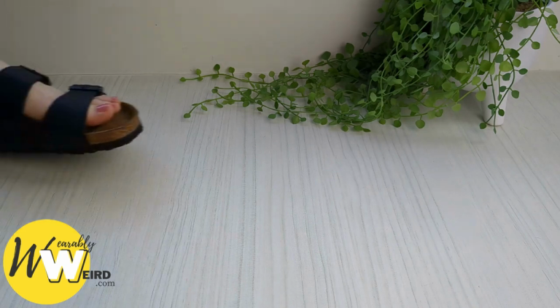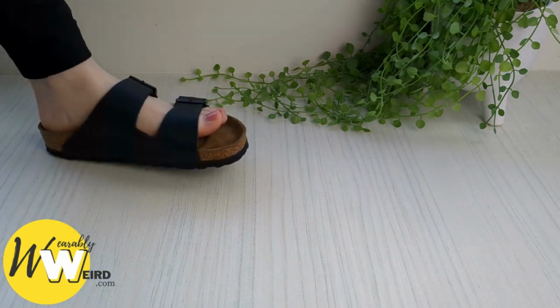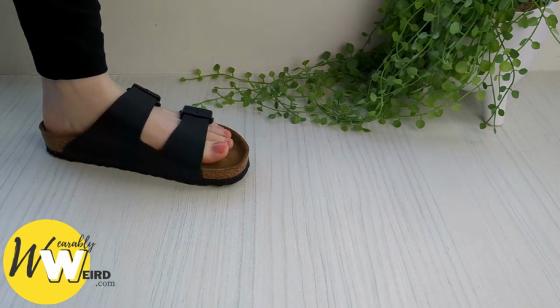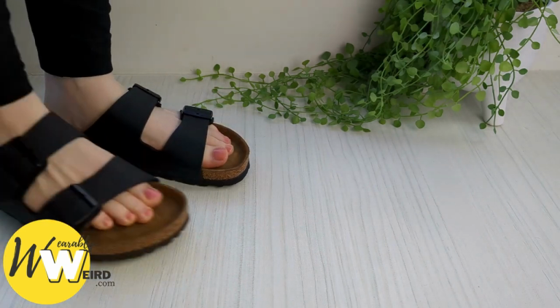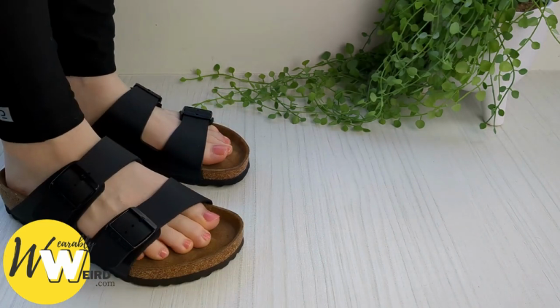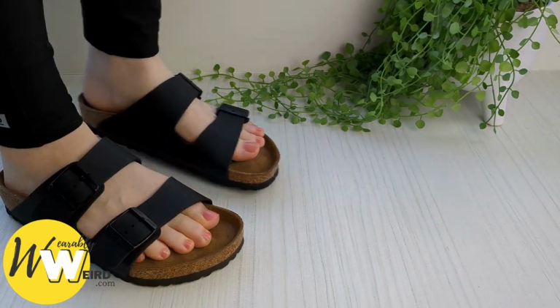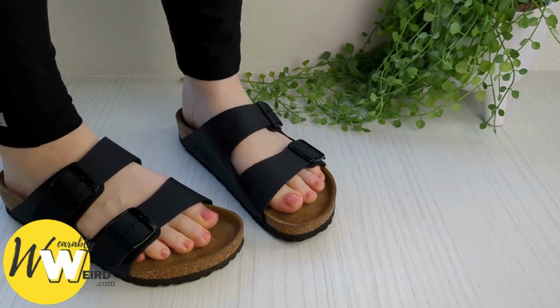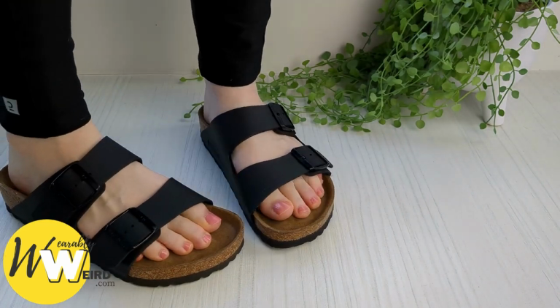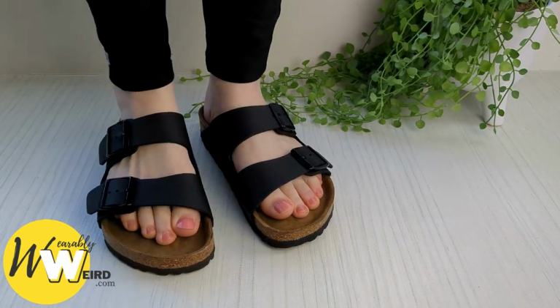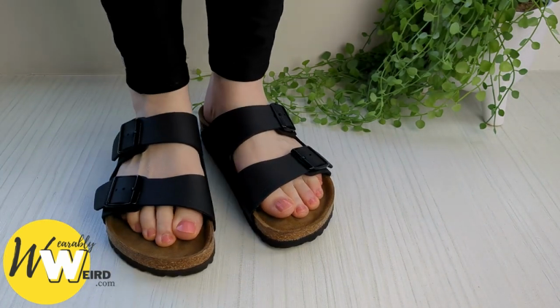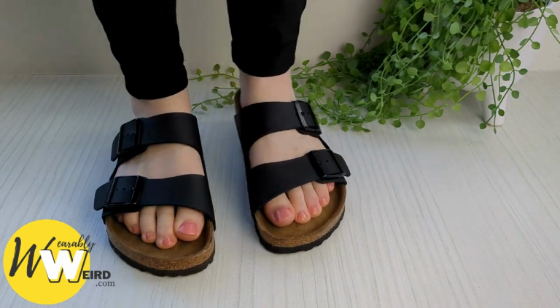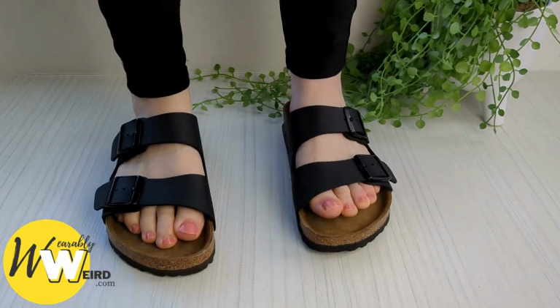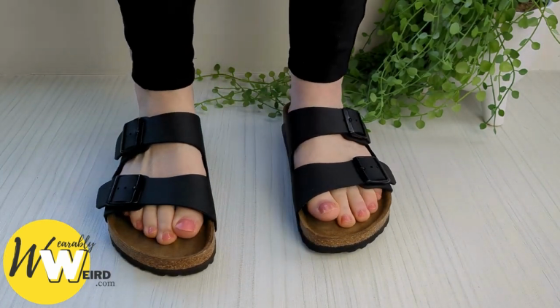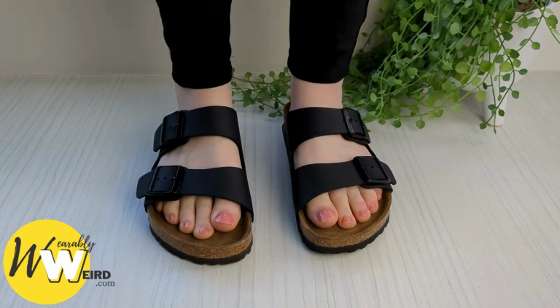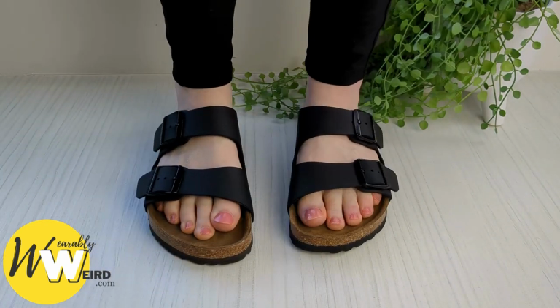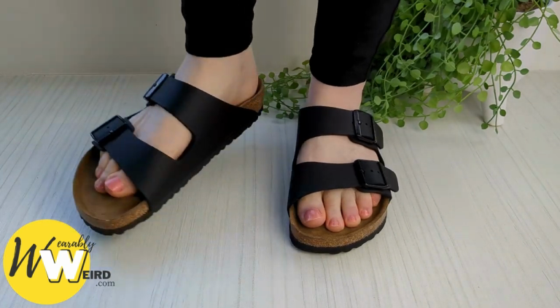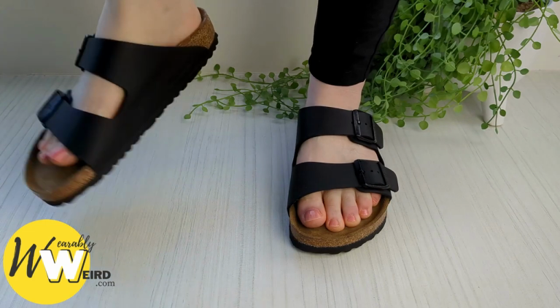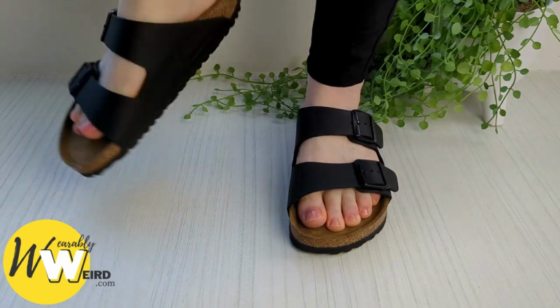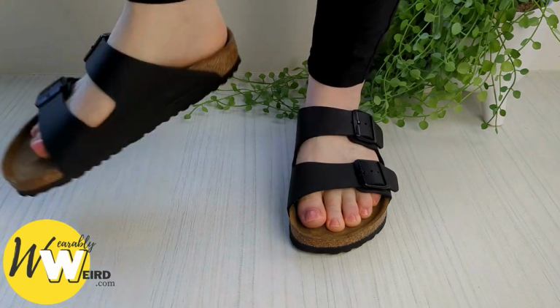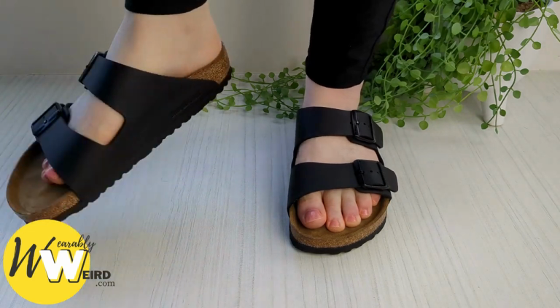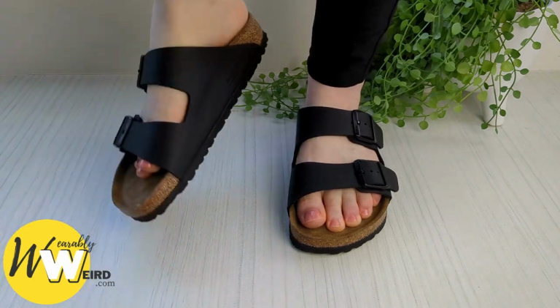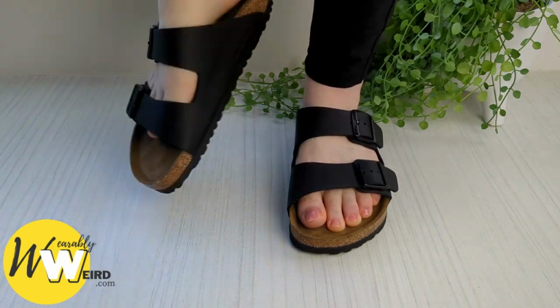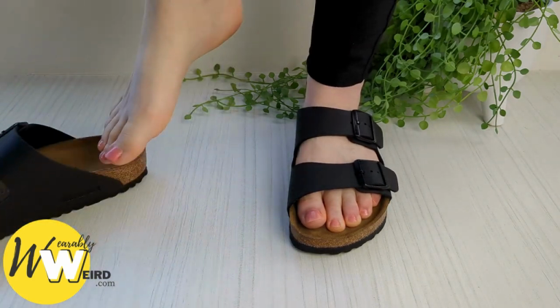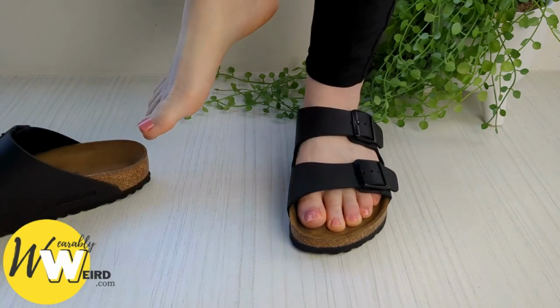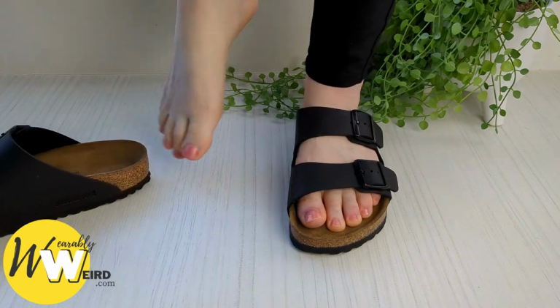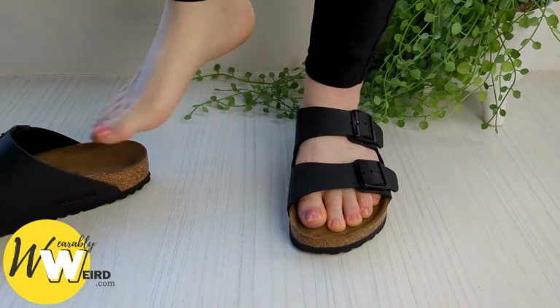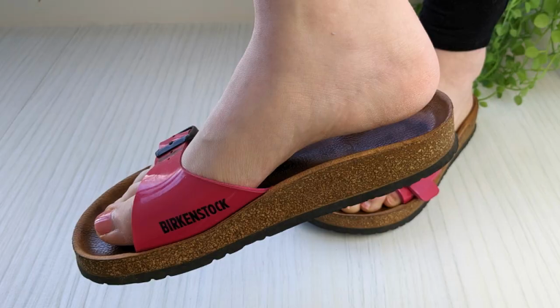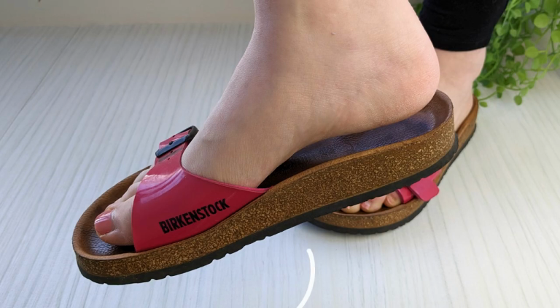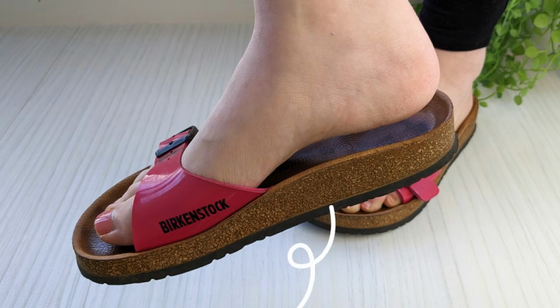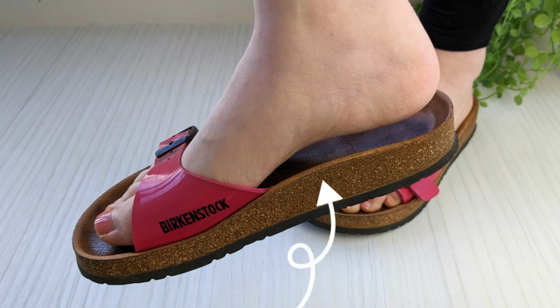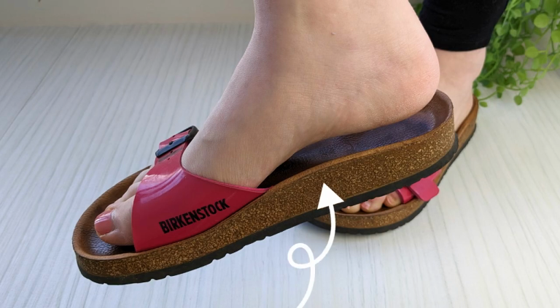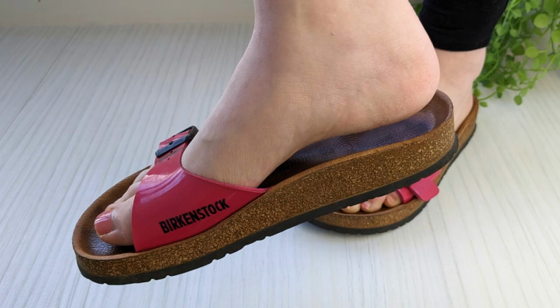Birkenstocks have a great orthopedic shoe reputation, but do they have arch support? Birkenstocks do have arch support — it is key to their iconic footbed design.